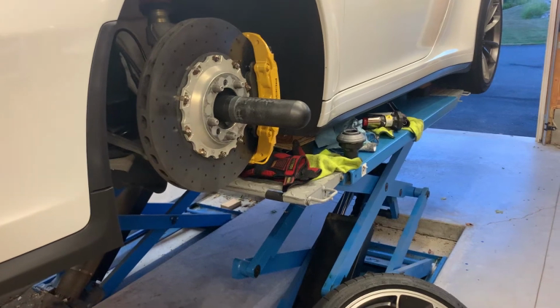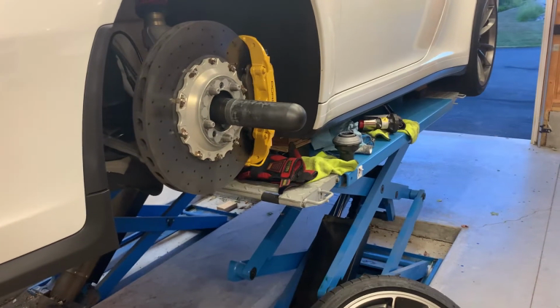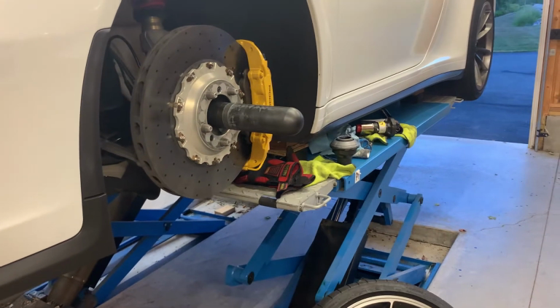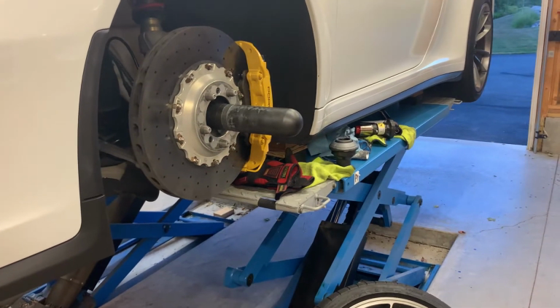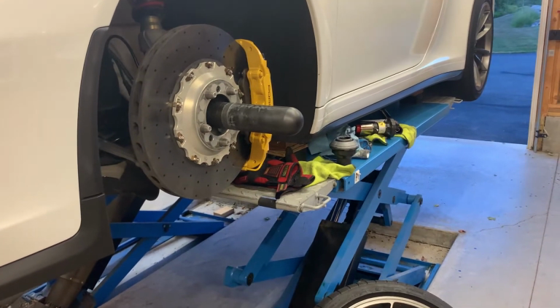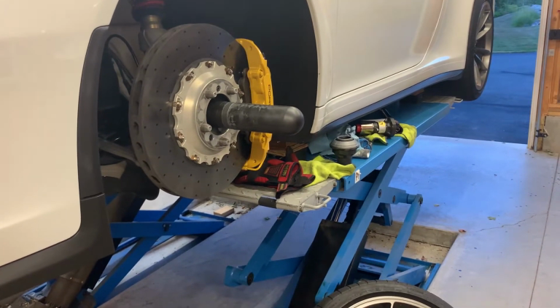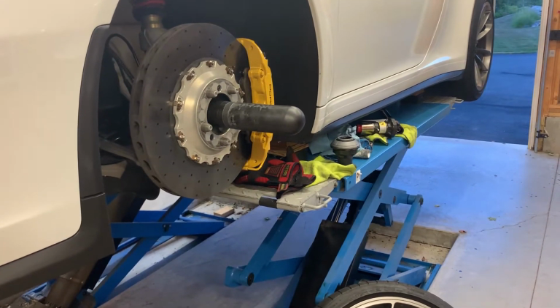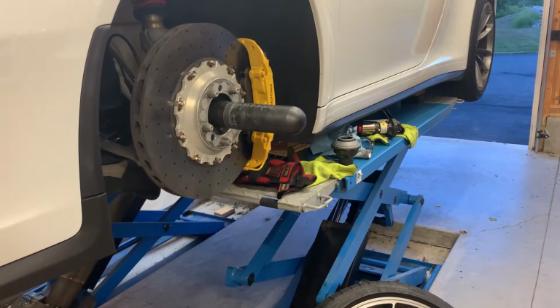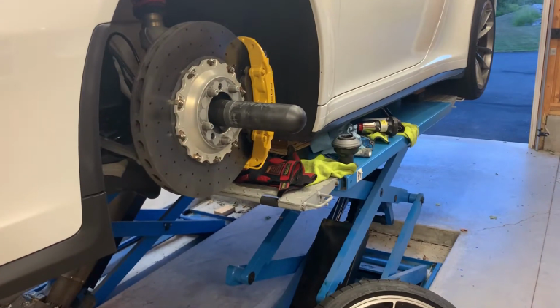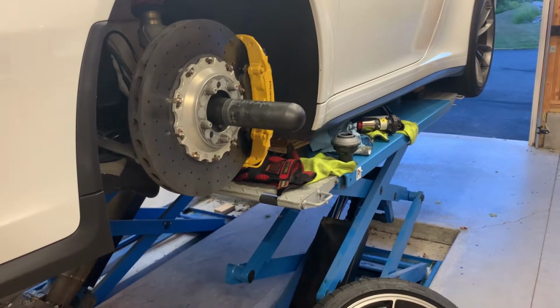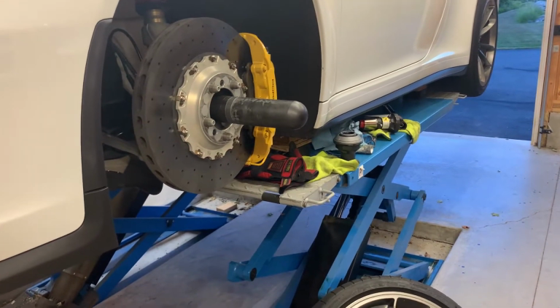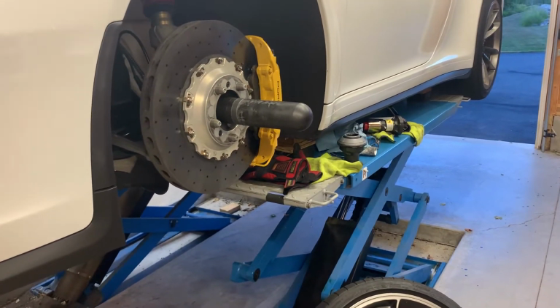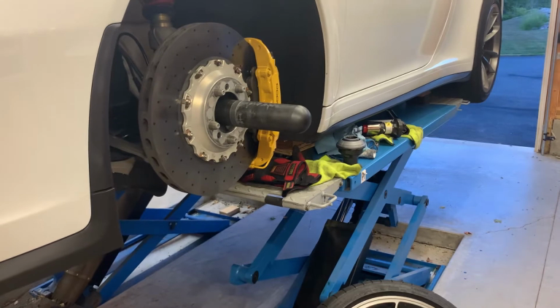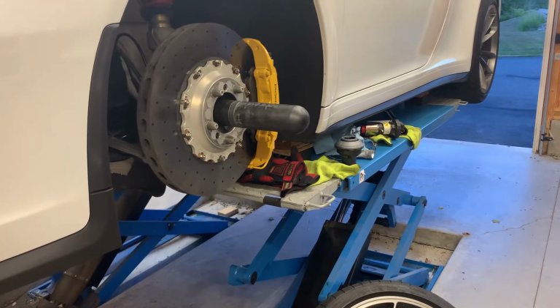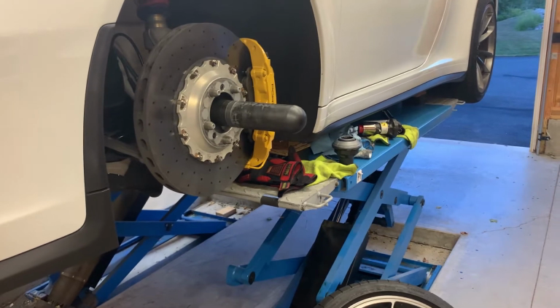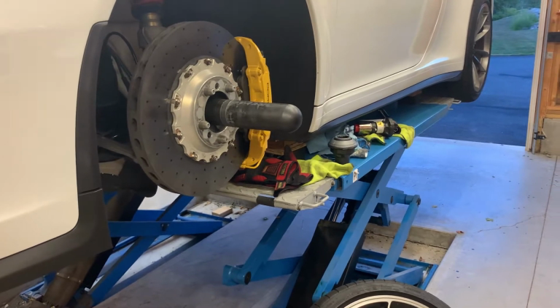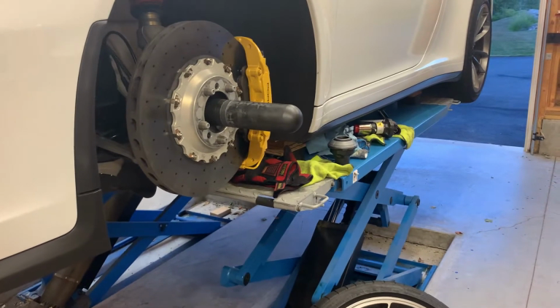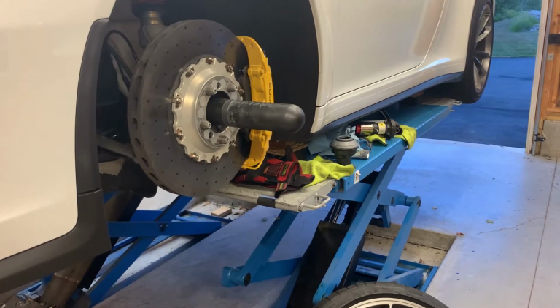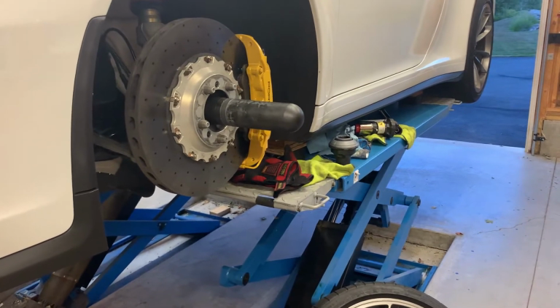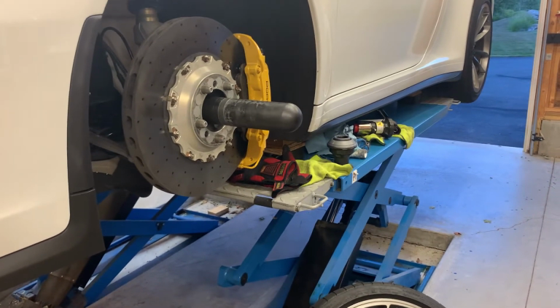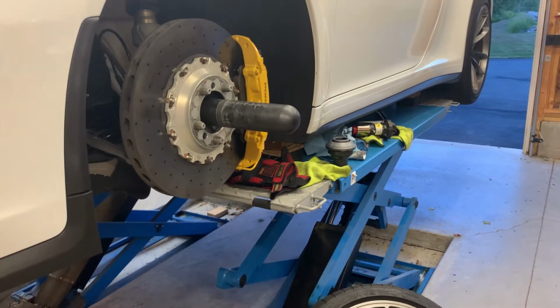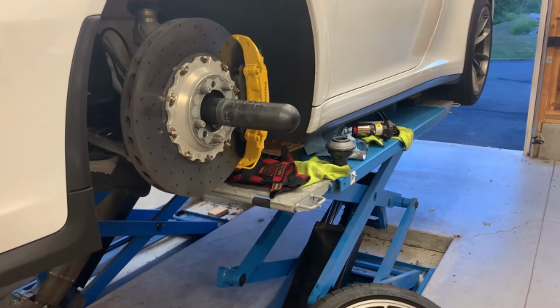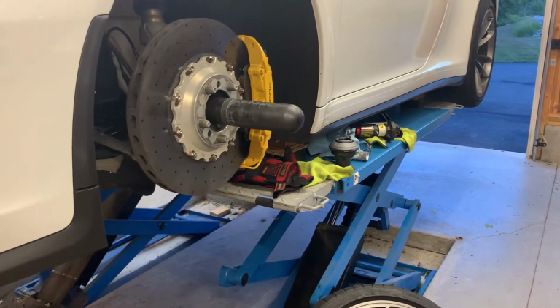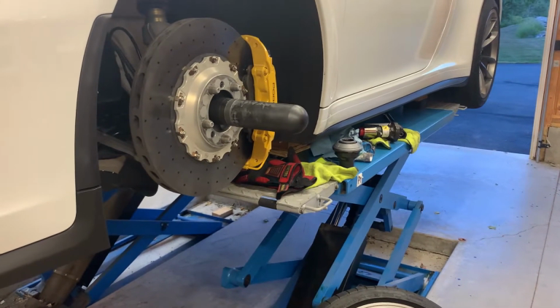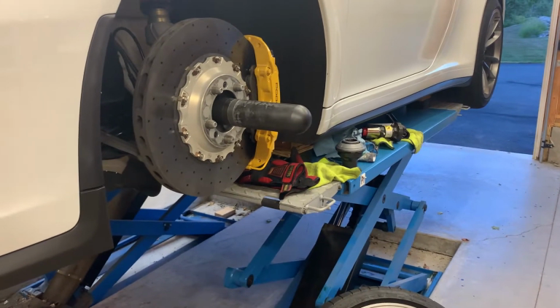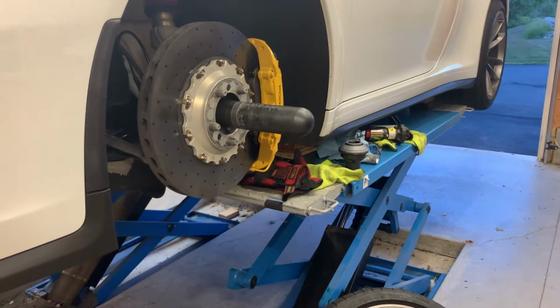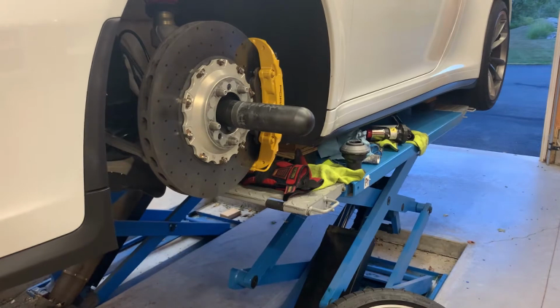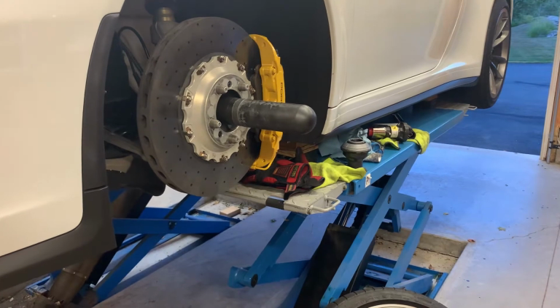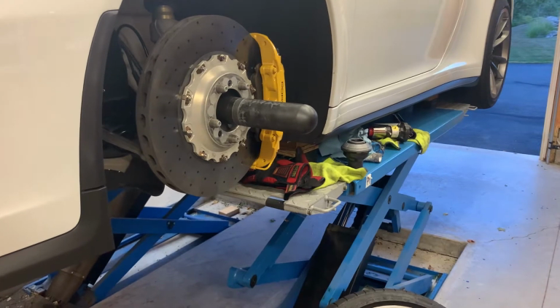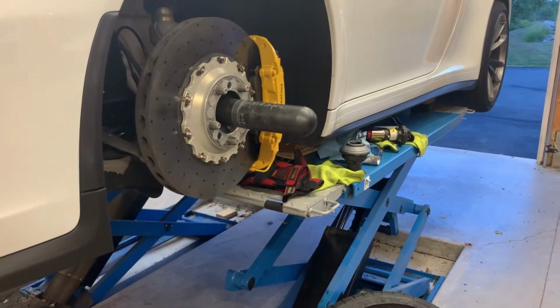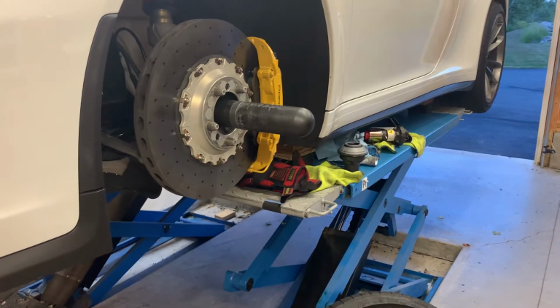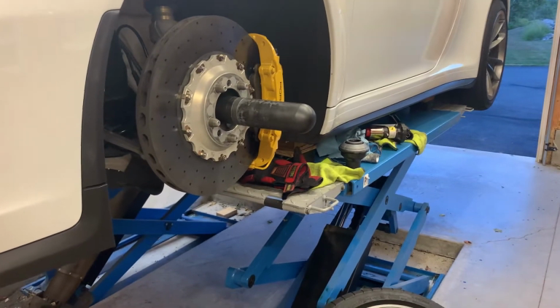John from RENTORC here with a video on installing a center lock equipped wheel on a GT3, GT2, Turbo S, or GTS.